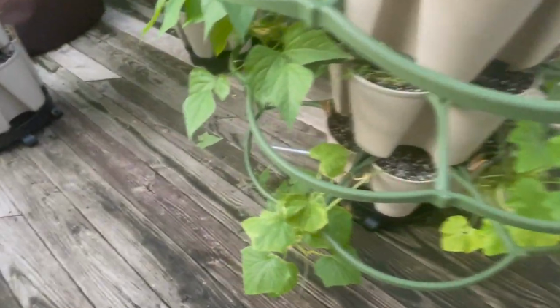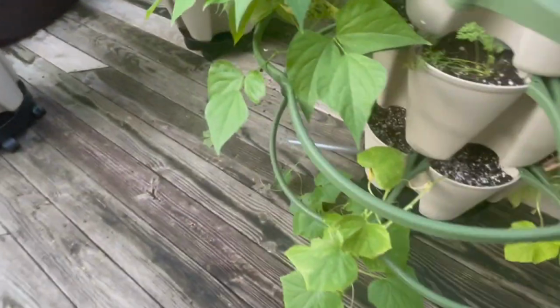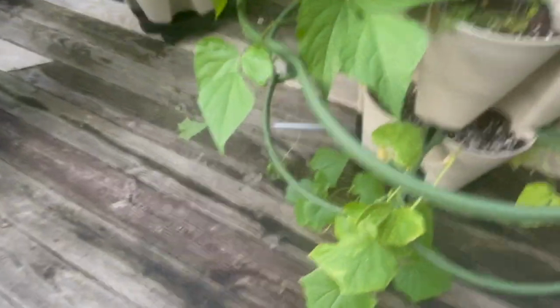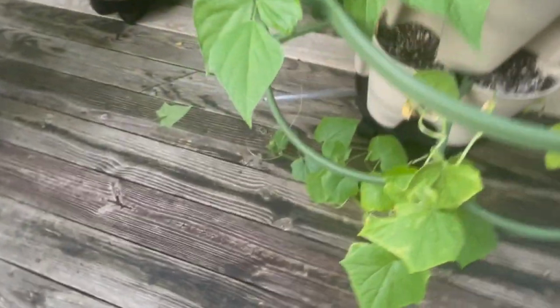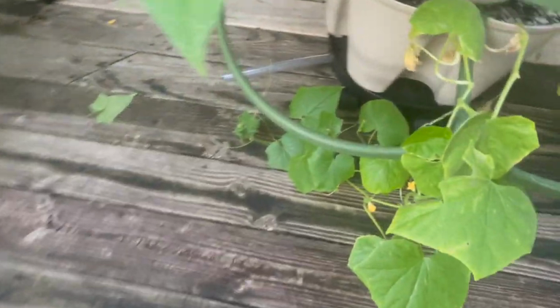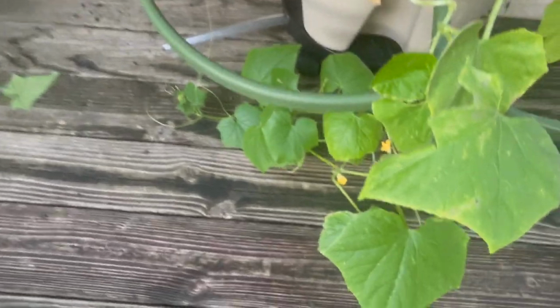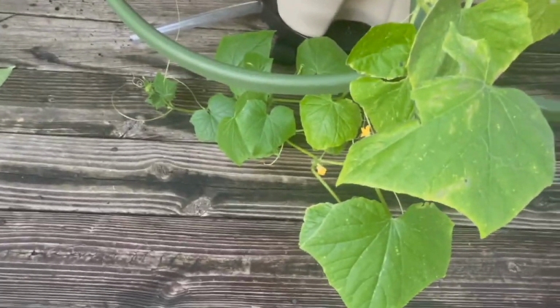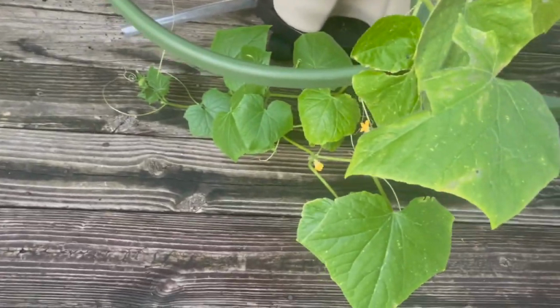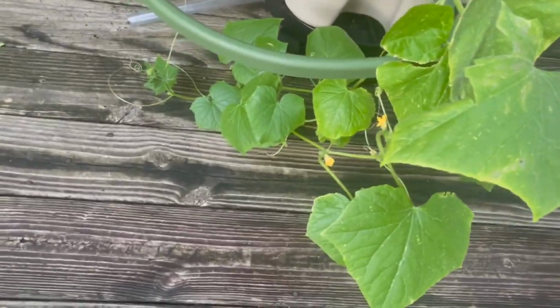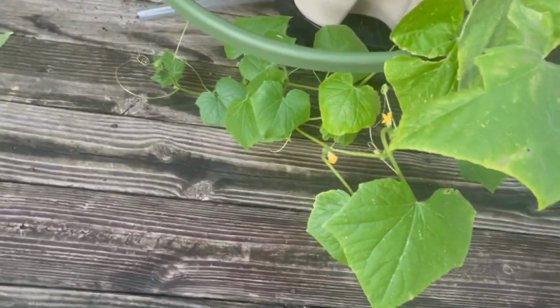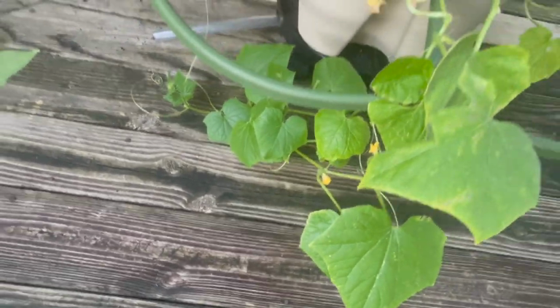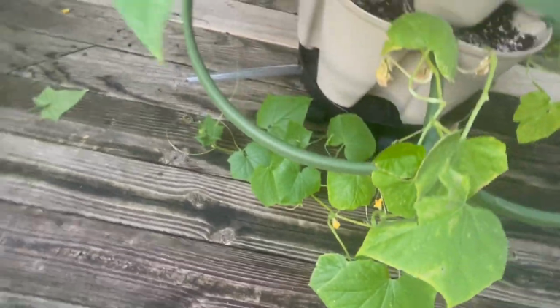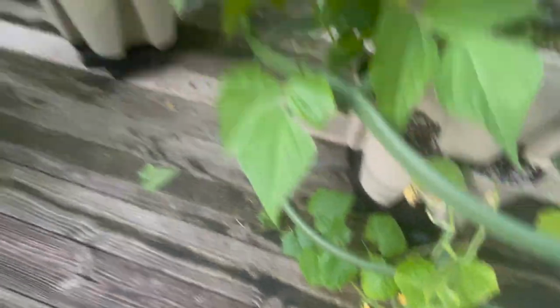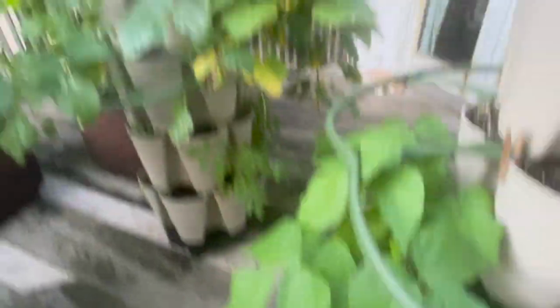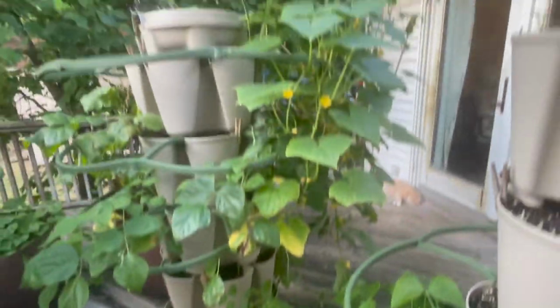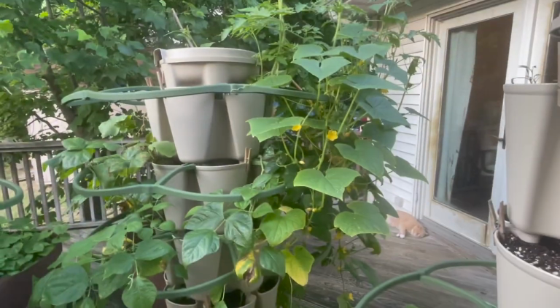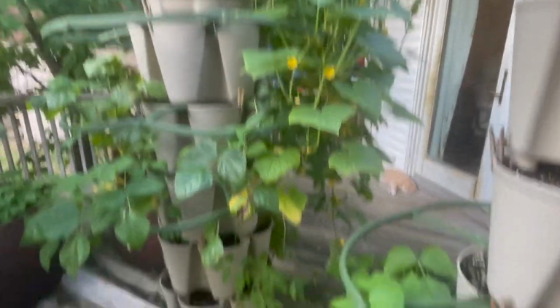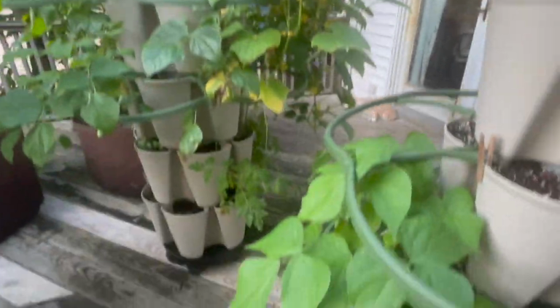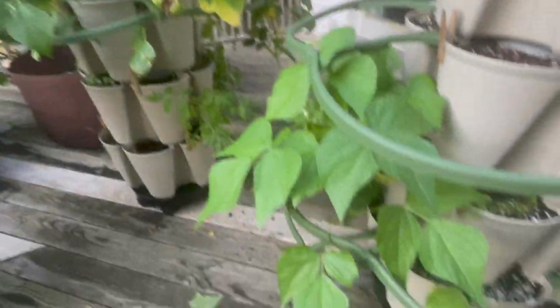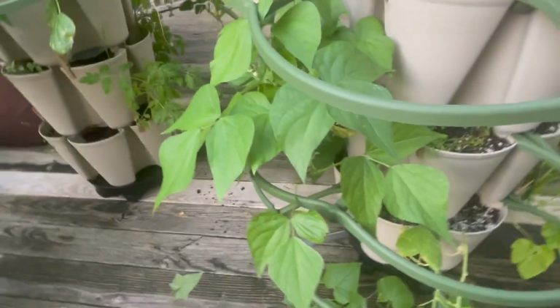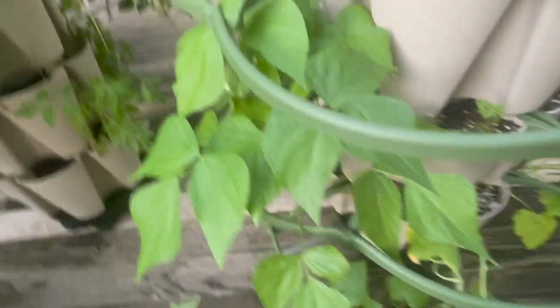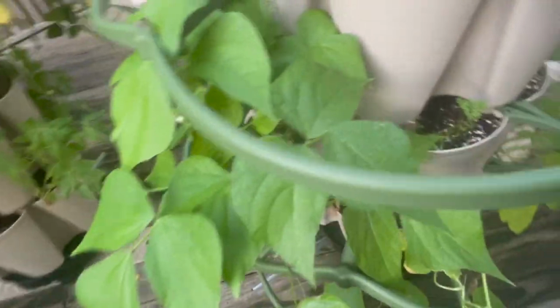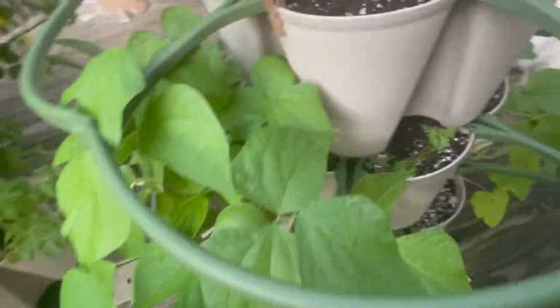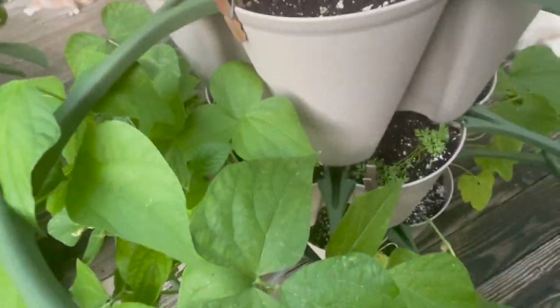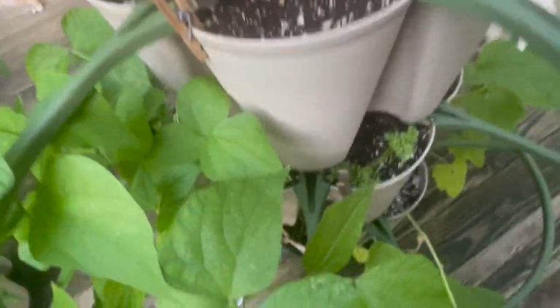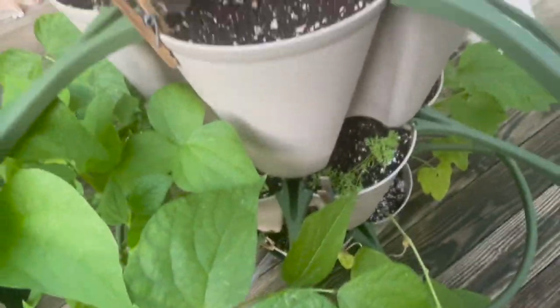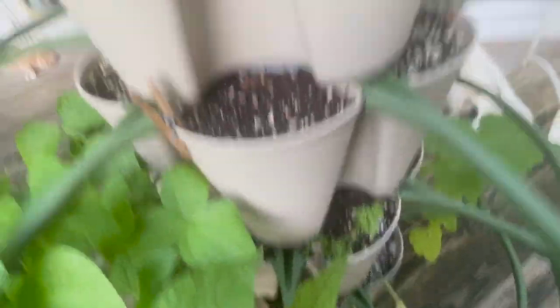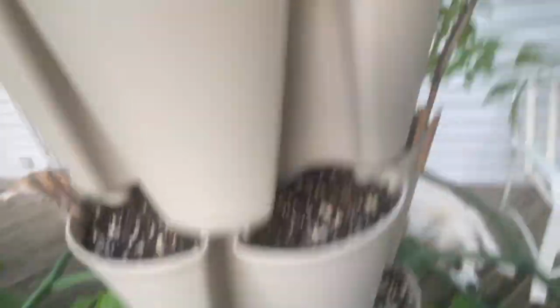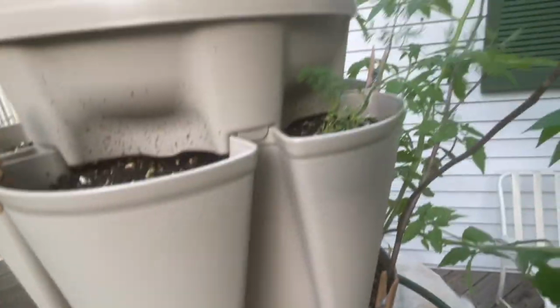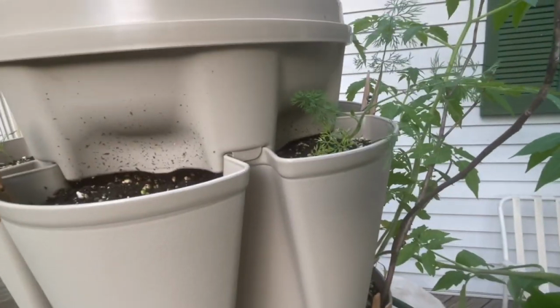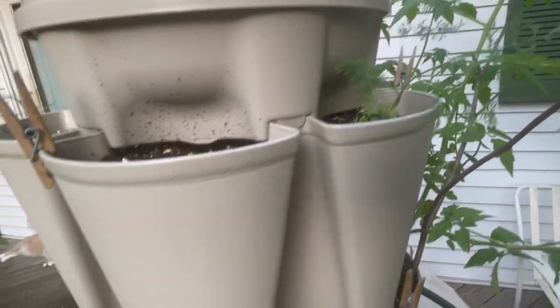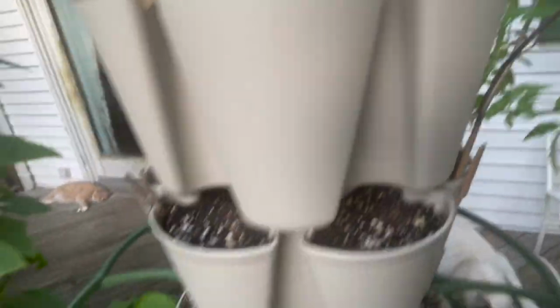We have cucumber down here that is flowering, but I want to talk about the cucumber over there when we get over there. We also have little pouches of dill, which is nice.